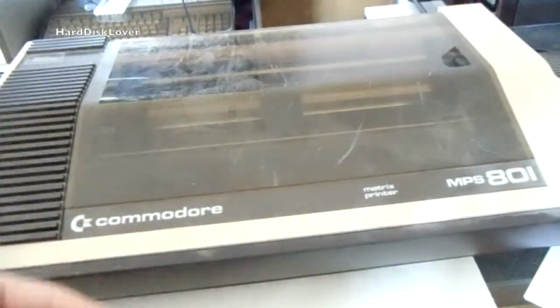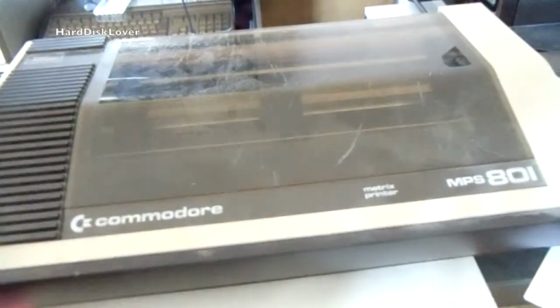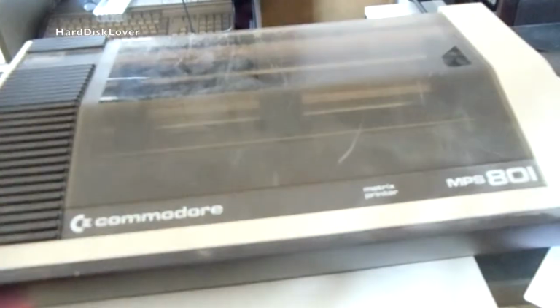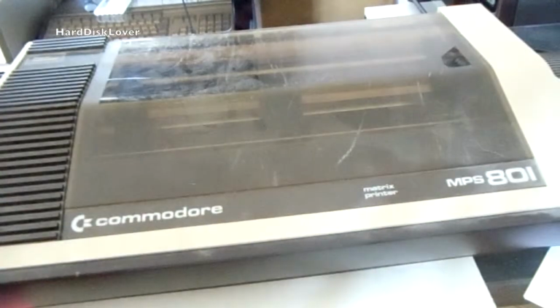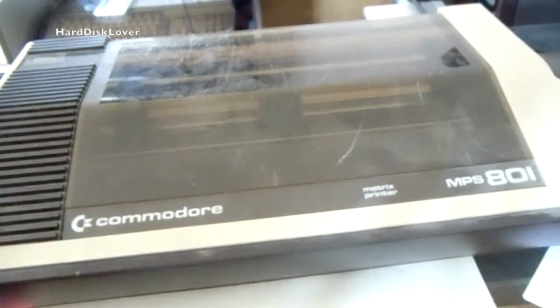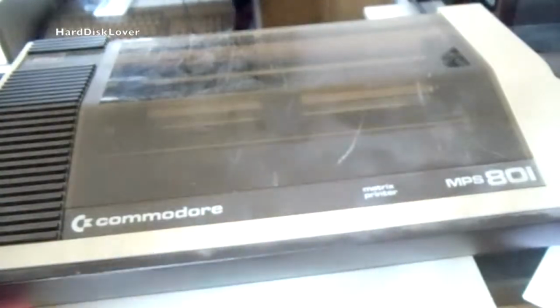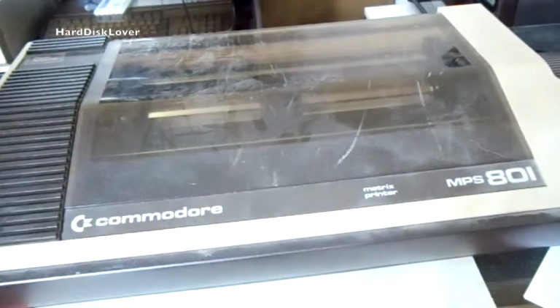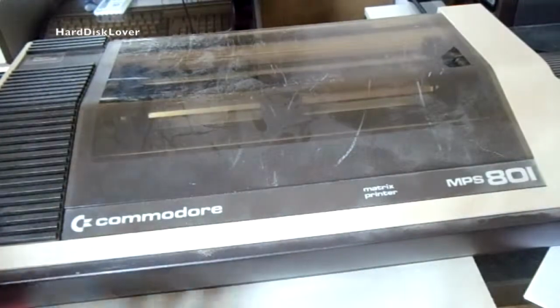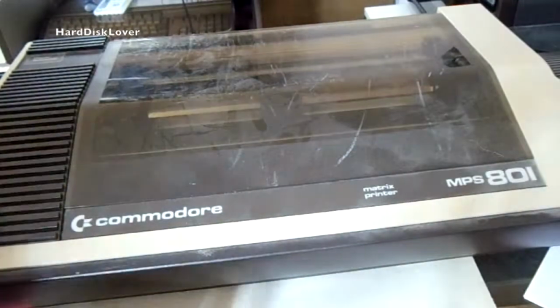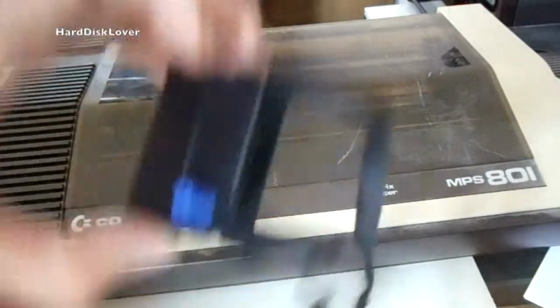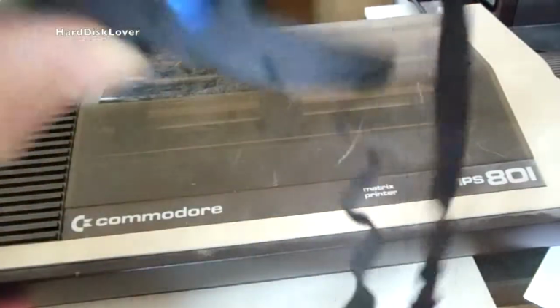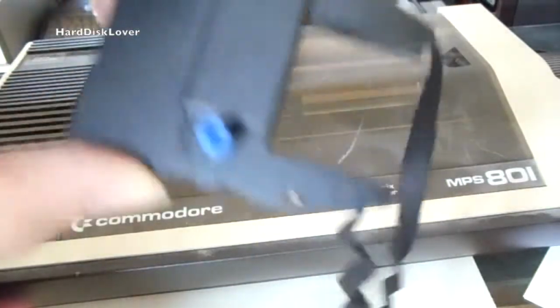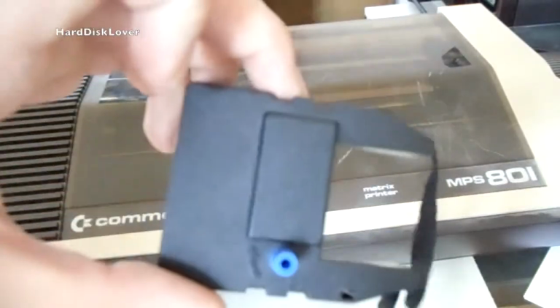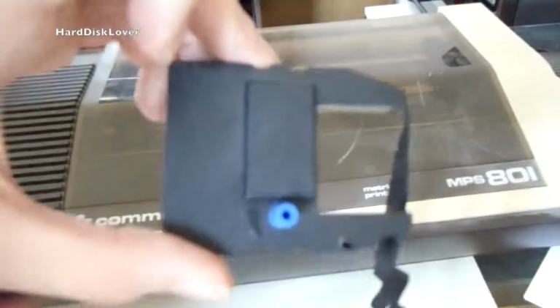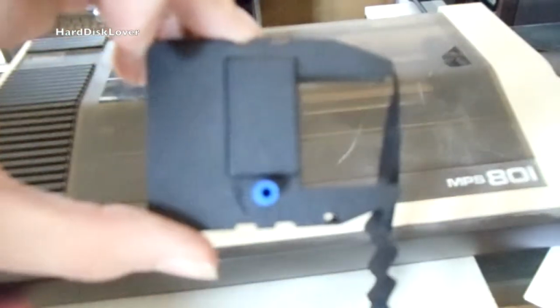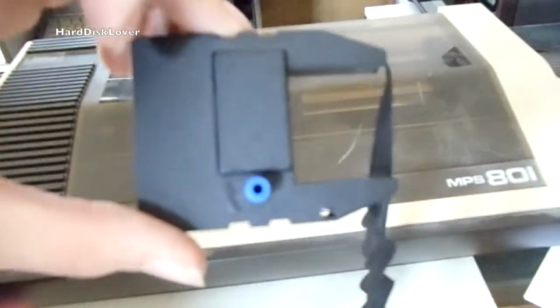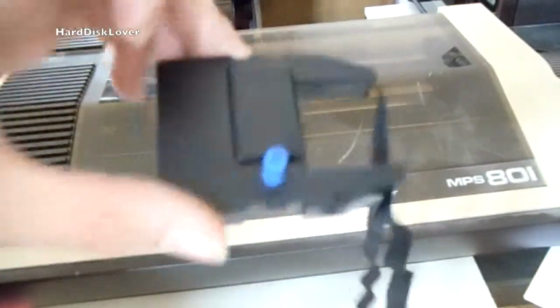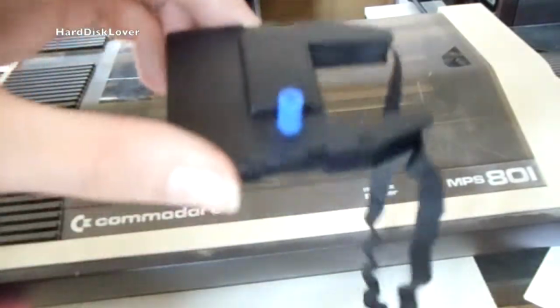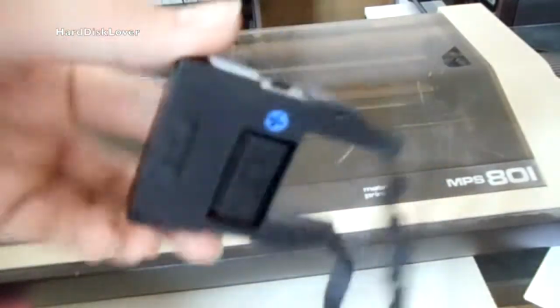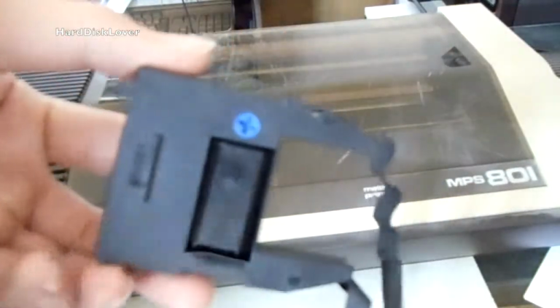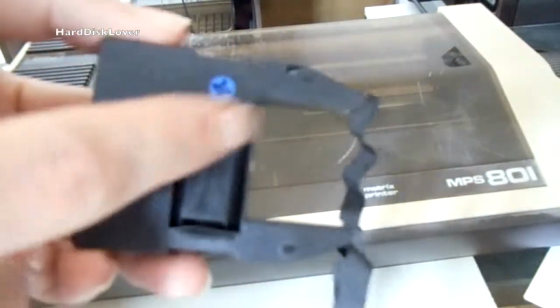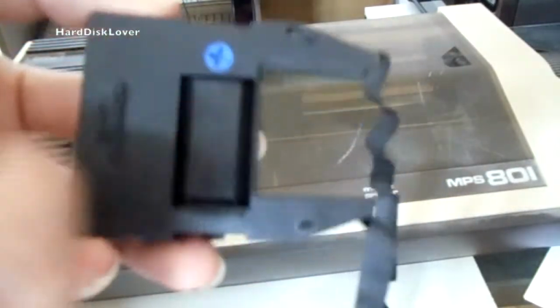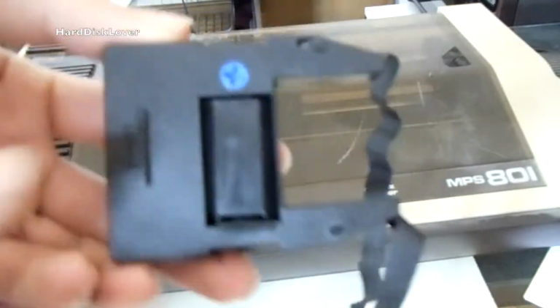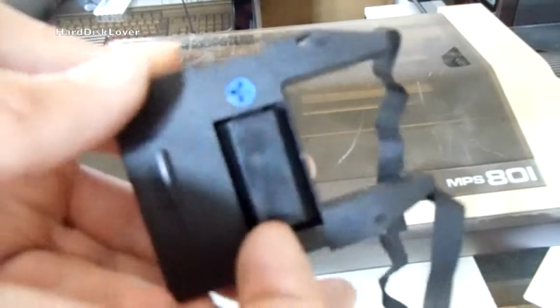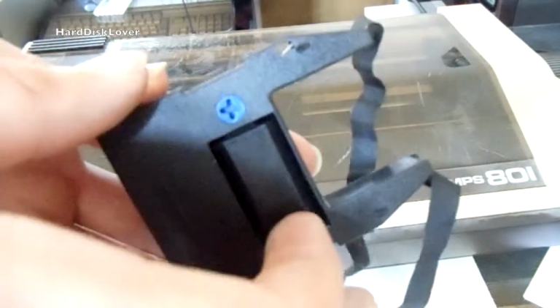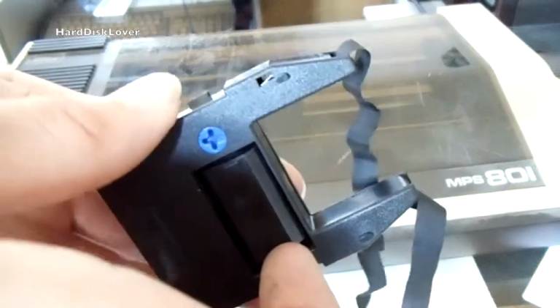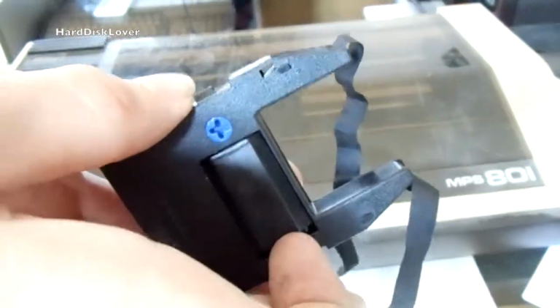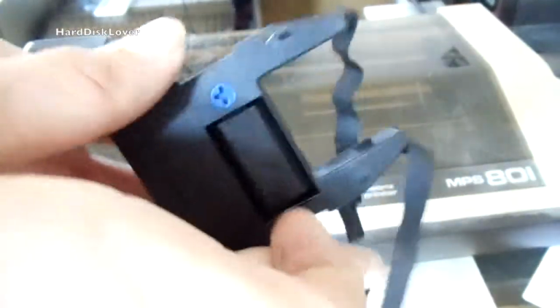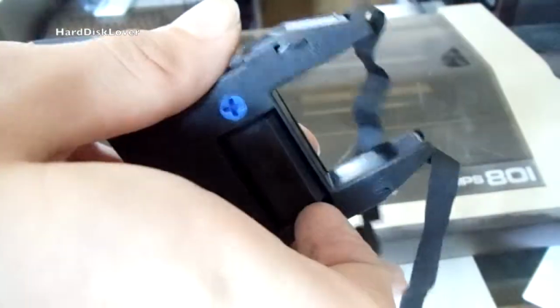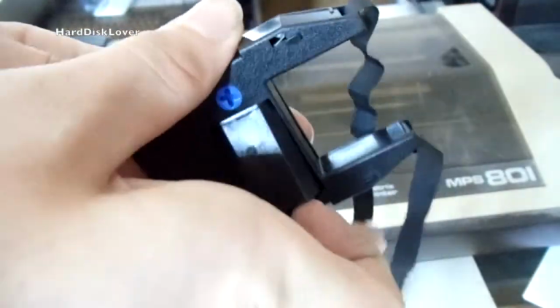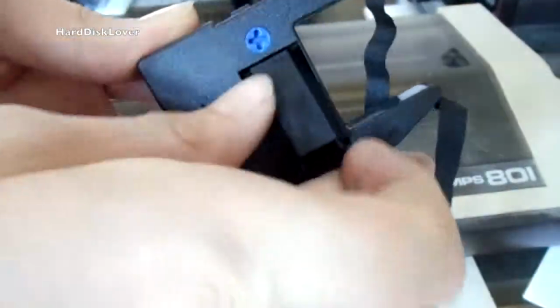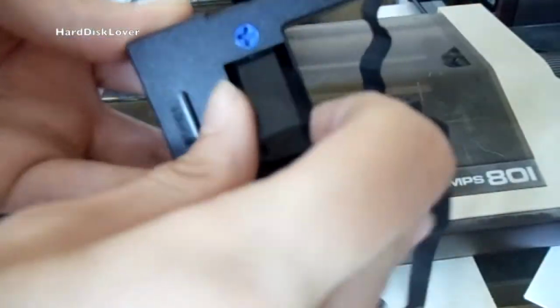So what I am going to do in this video is show you how you can repair one of these cassettes and even refill the tiny cartridge in here, which can just be removed like so.